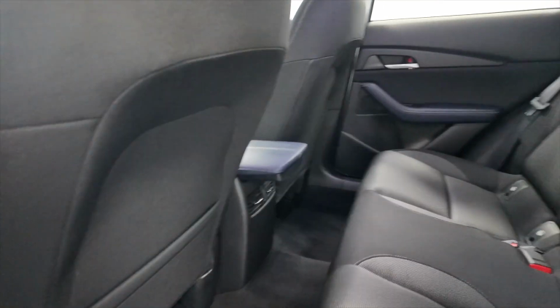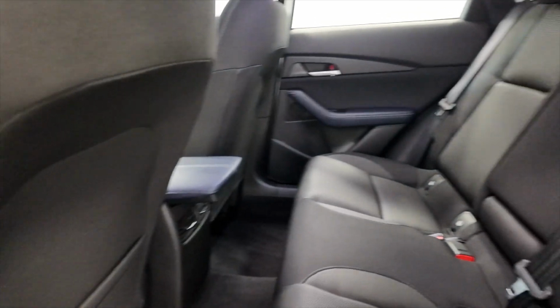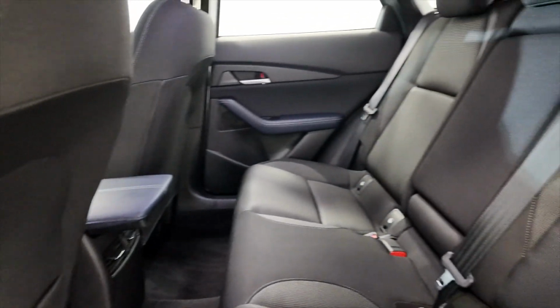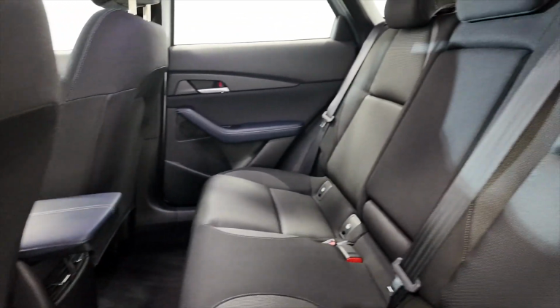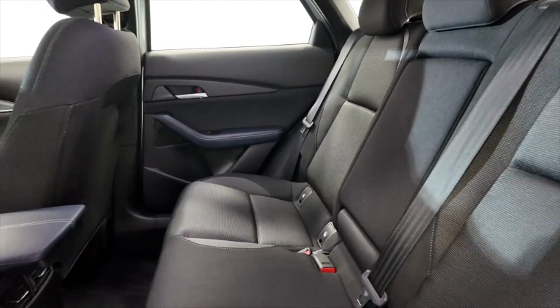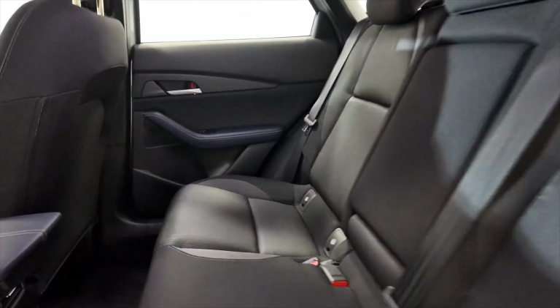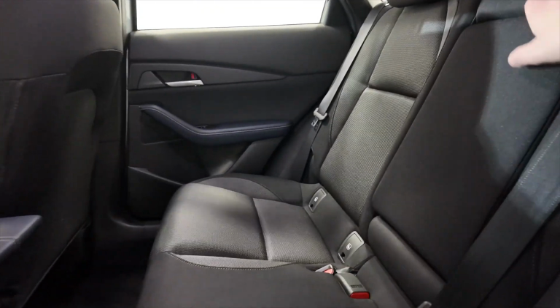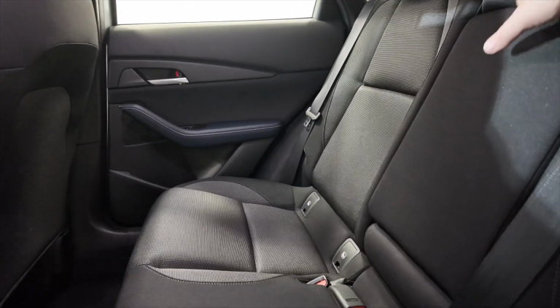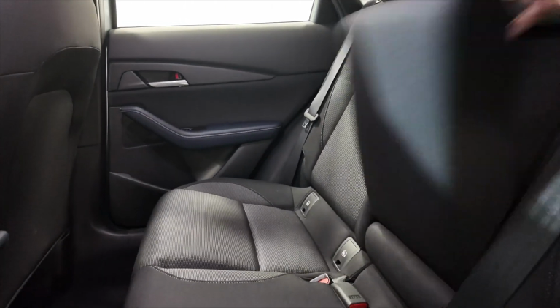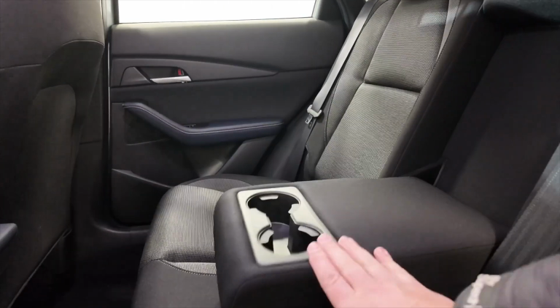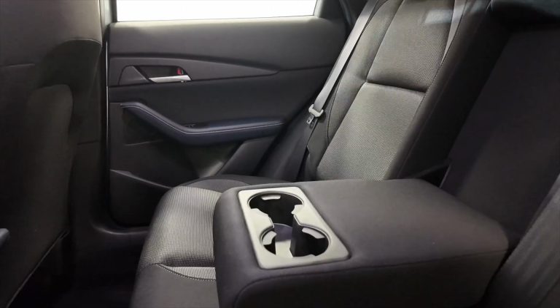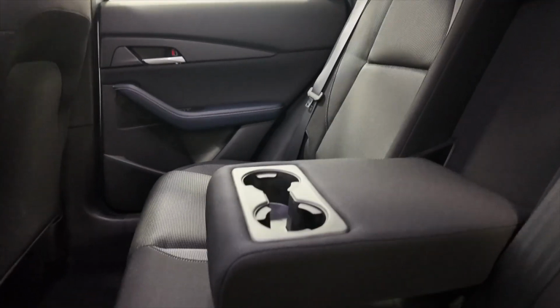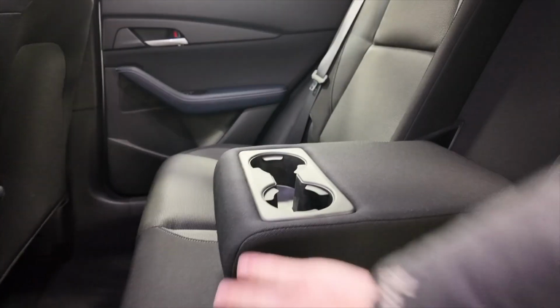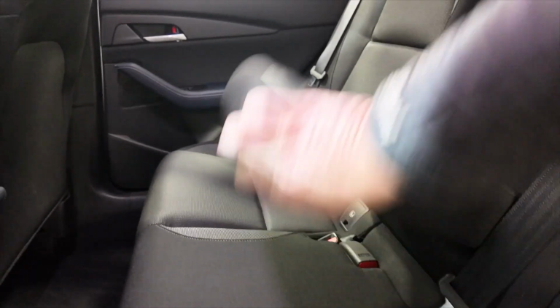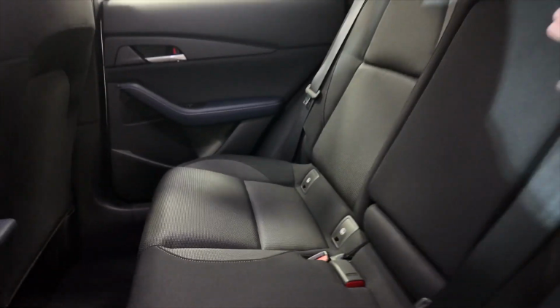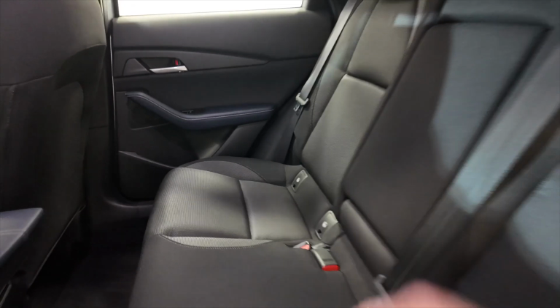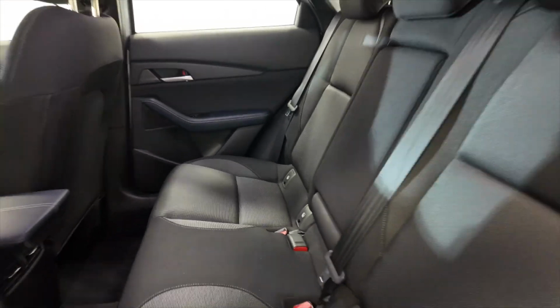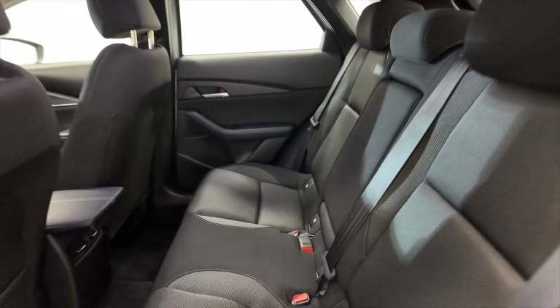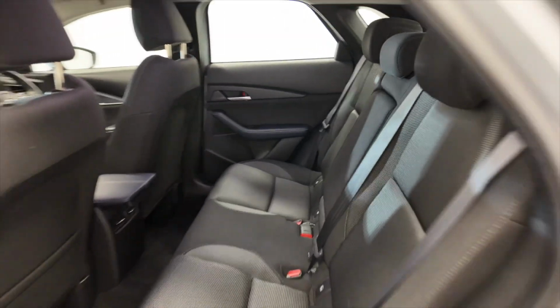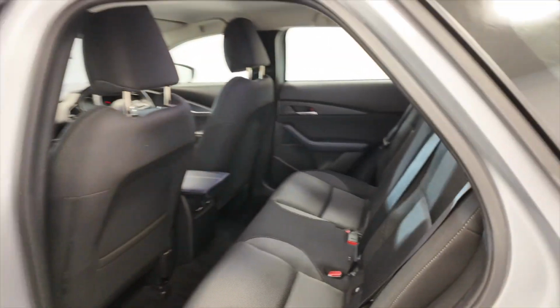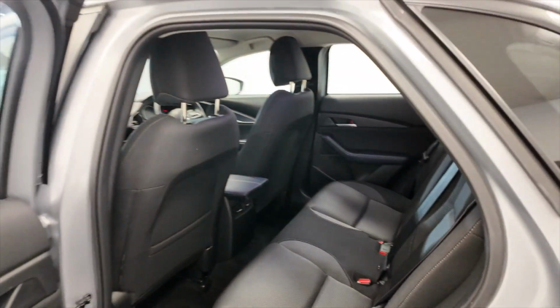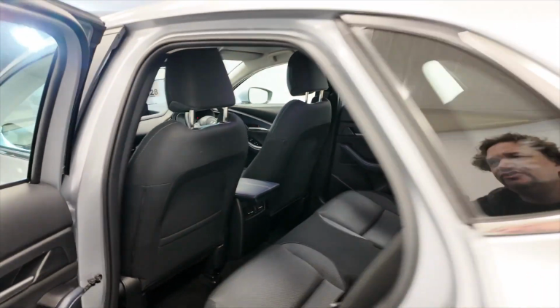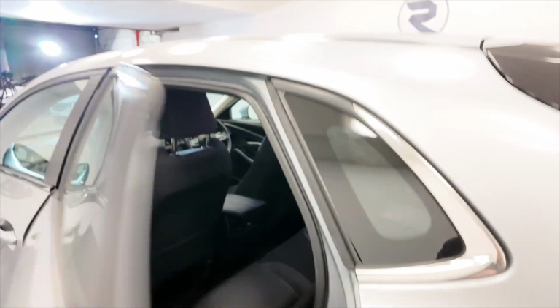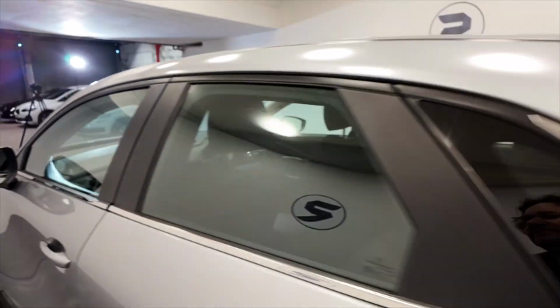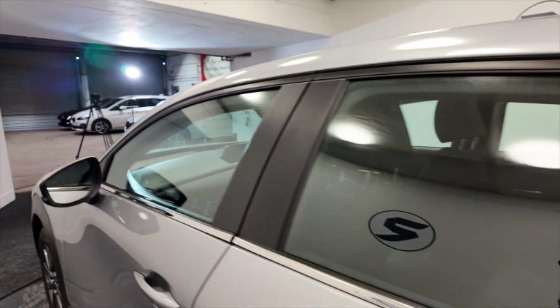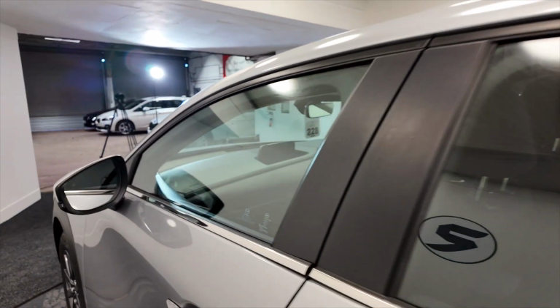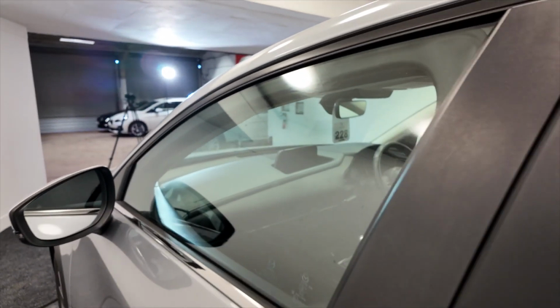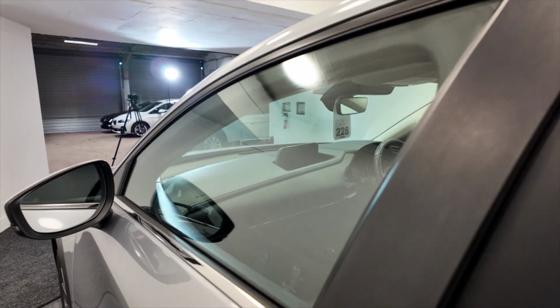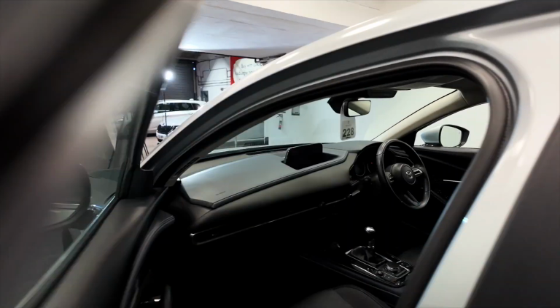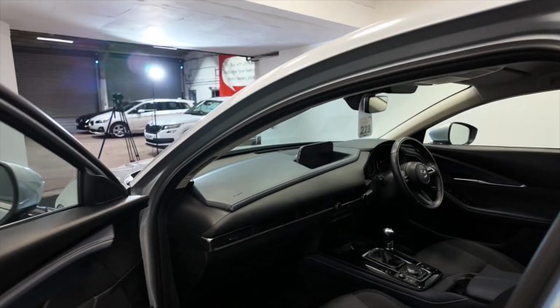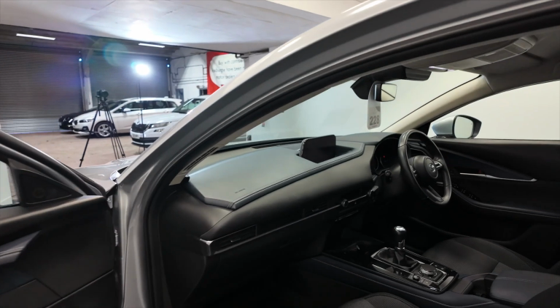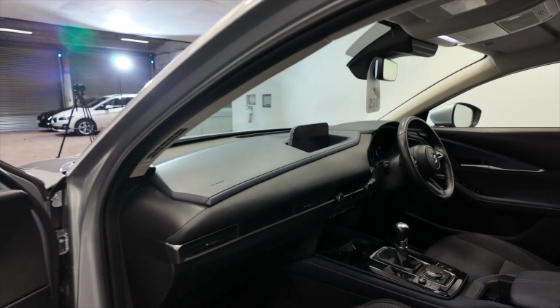Really nice comfortable seating. You've also got this armrest here with cup holders that drops down, electric windows front and rear. Perfect for families, these cars — lots of space.